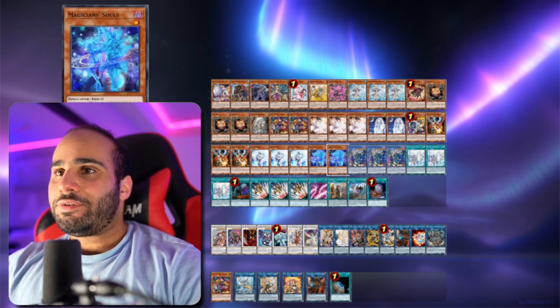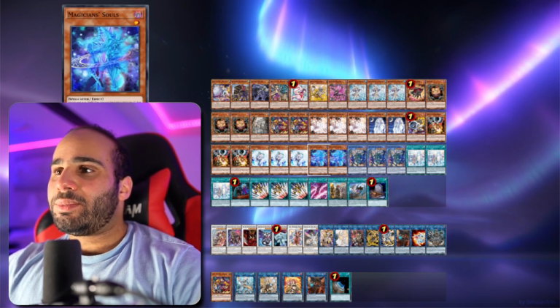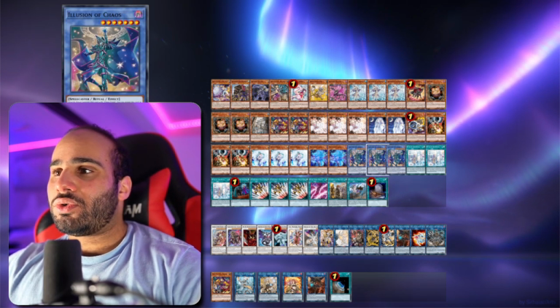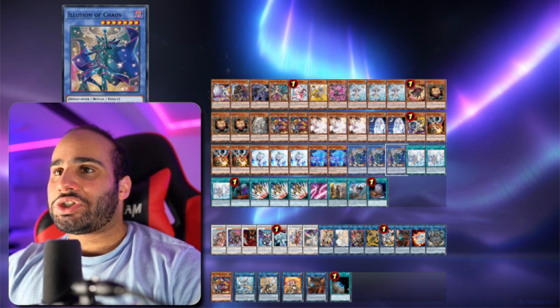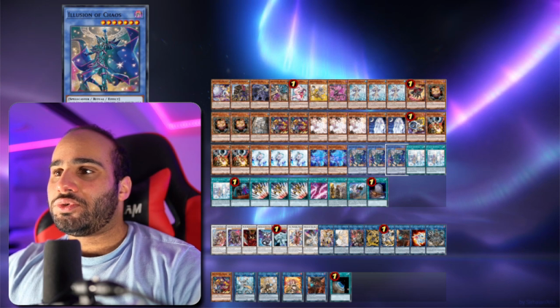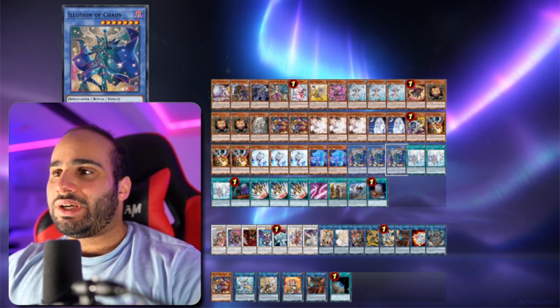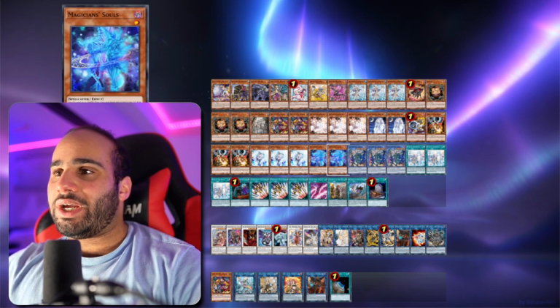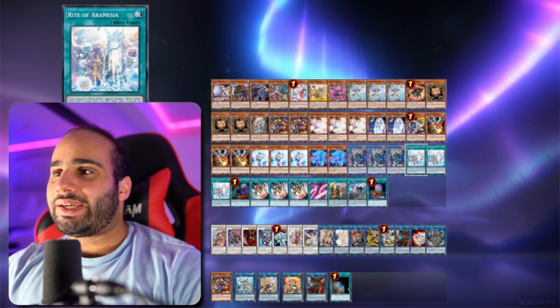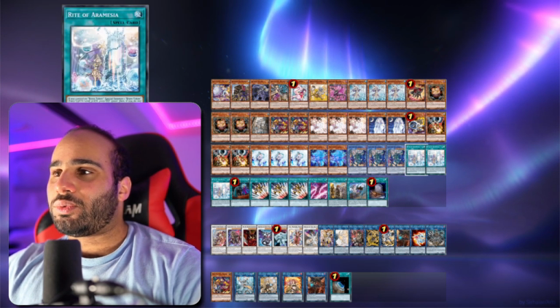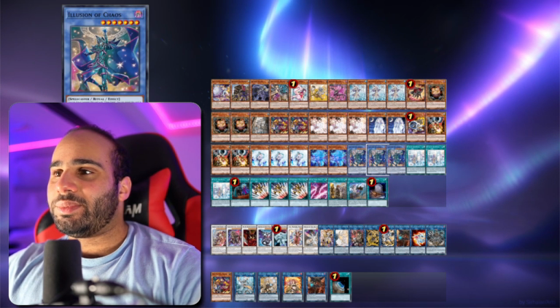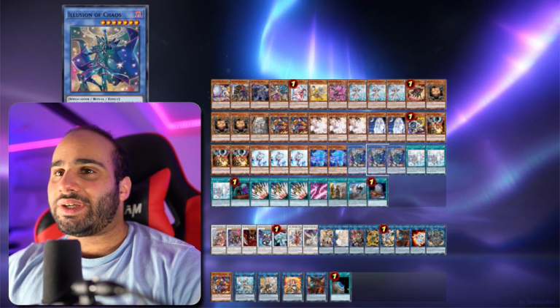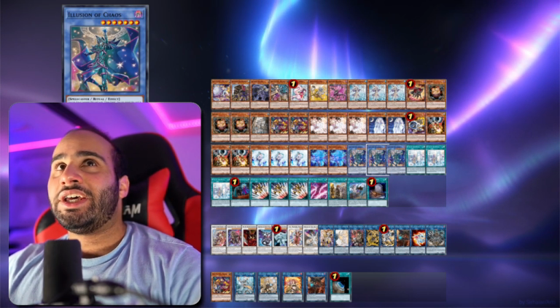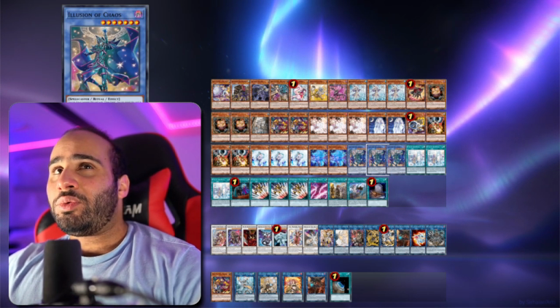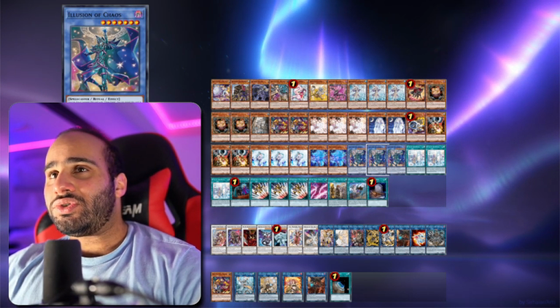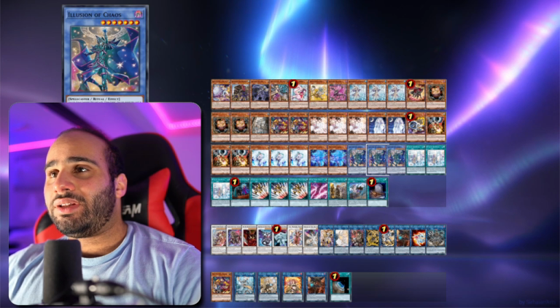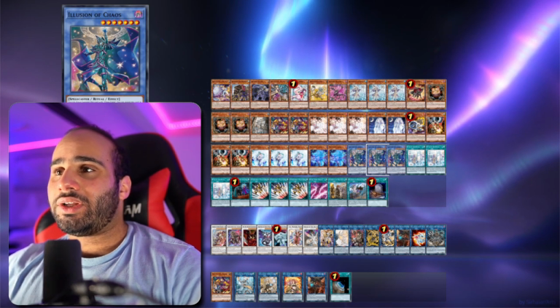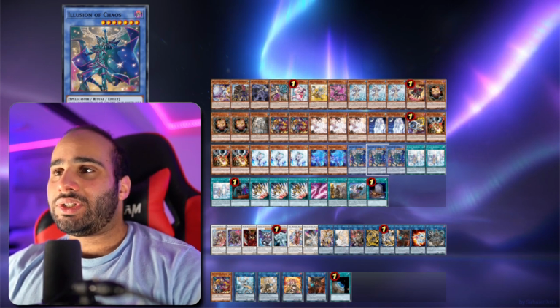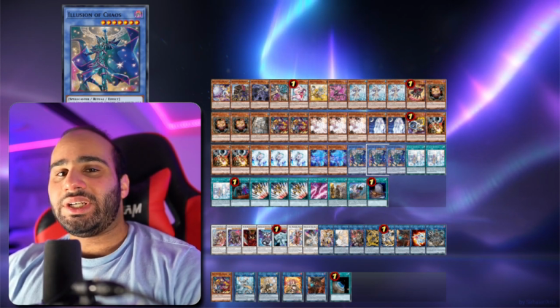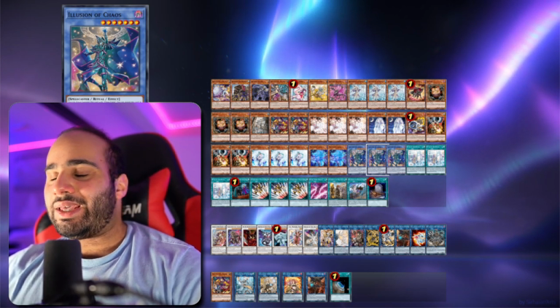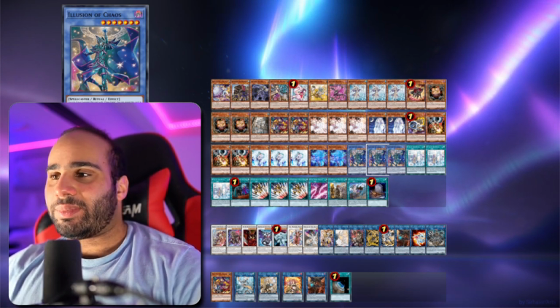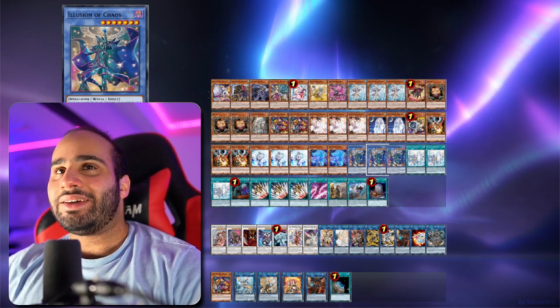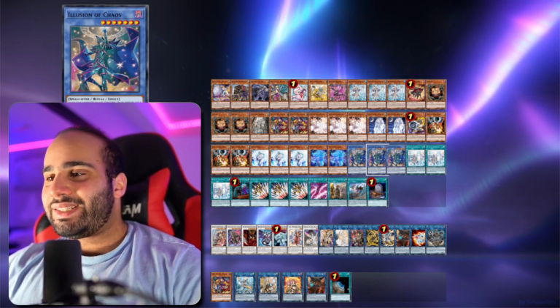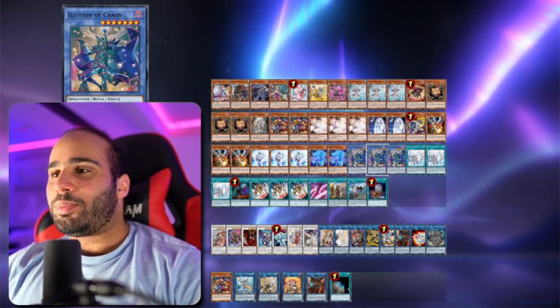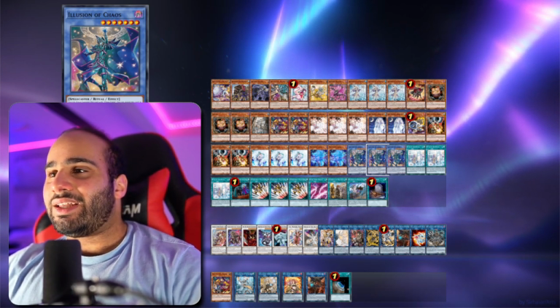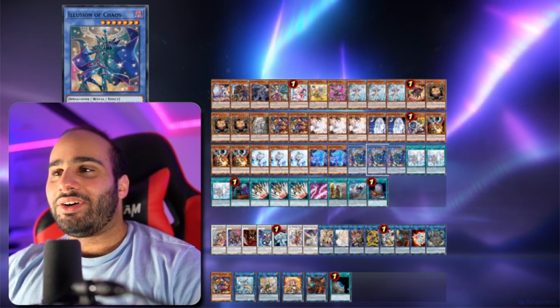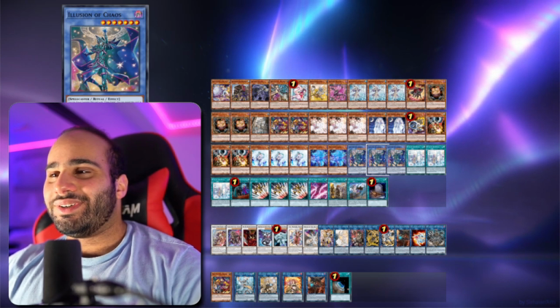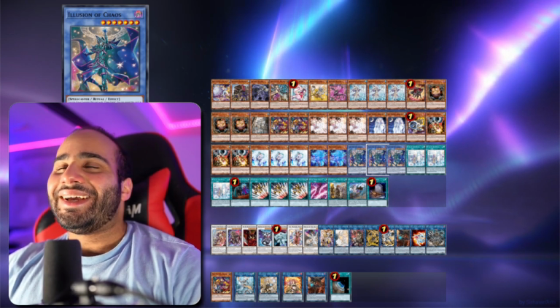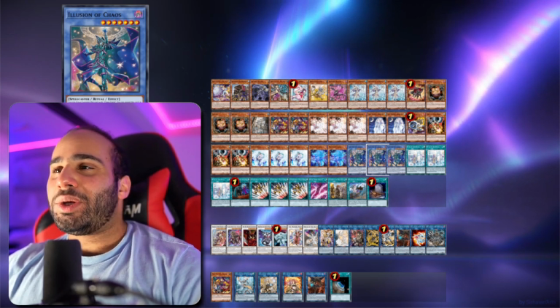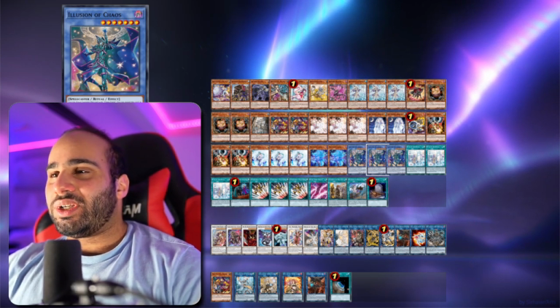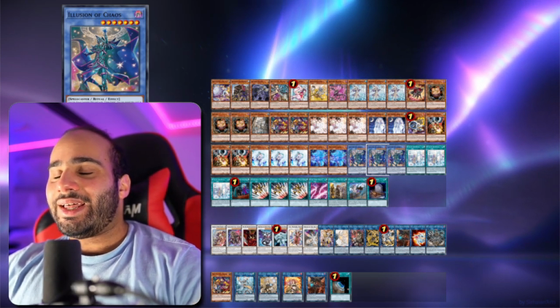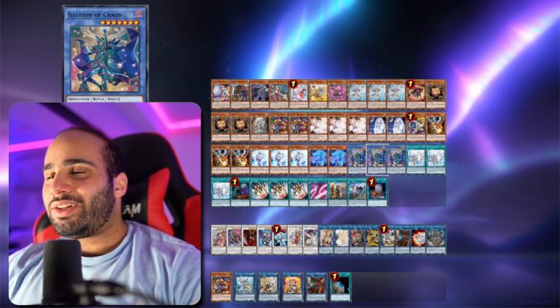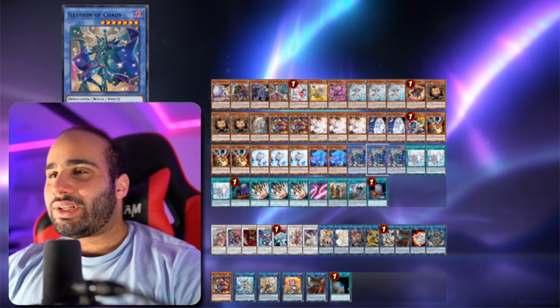And of course double Magician Souls and triple Illusion of Chaos. Very sacky with Rite of Eremesia because you get three monsters on the field, draw two, get an Omni-Negate — everything. It's literally a plus 3 on its own, and that's still way more than enough. It's broken.